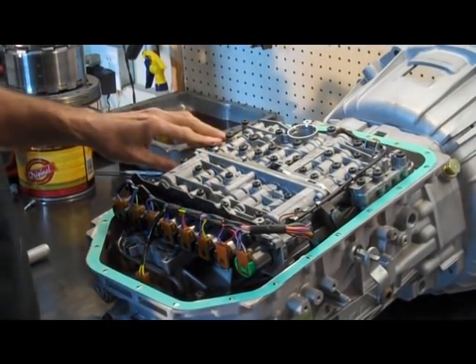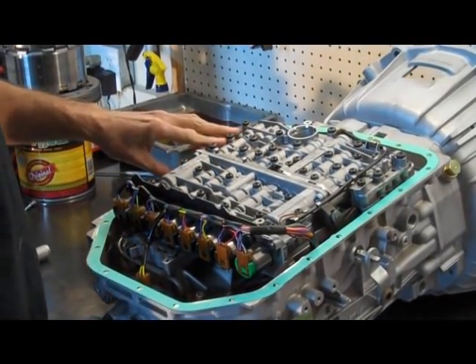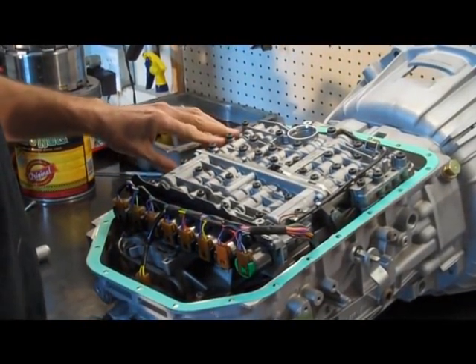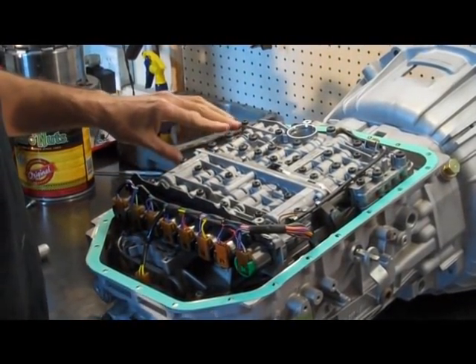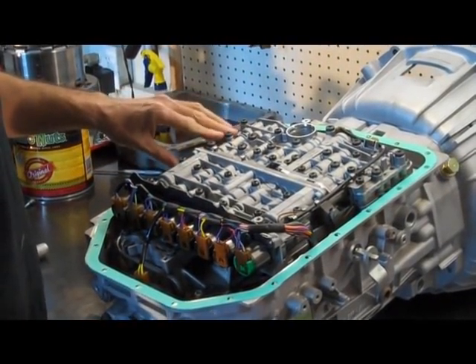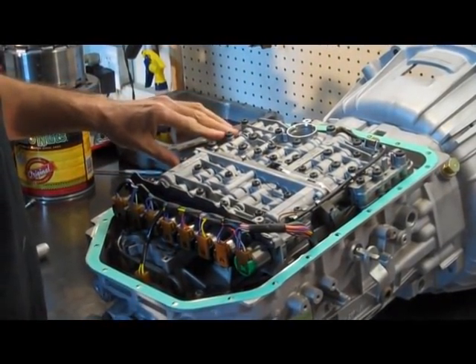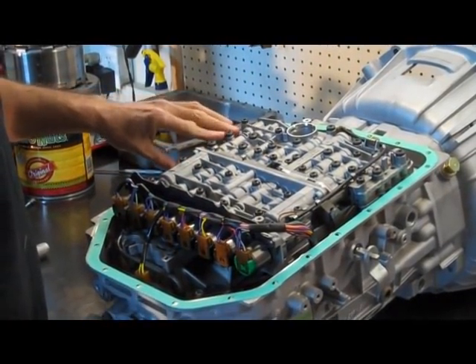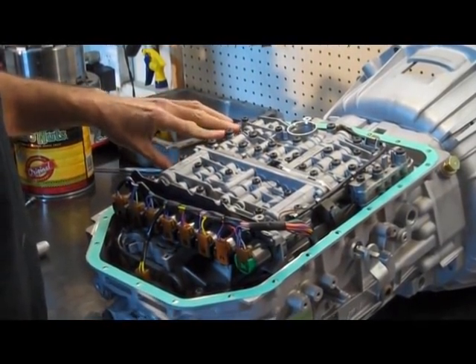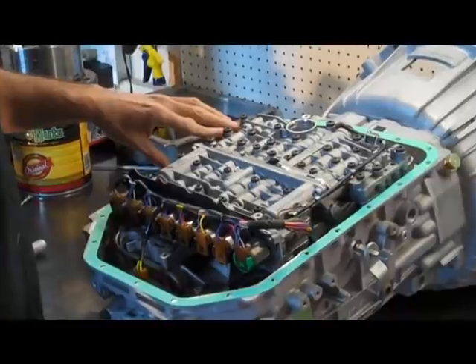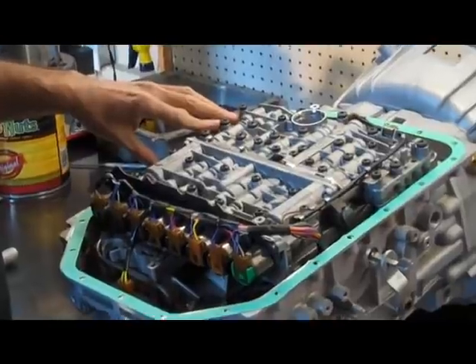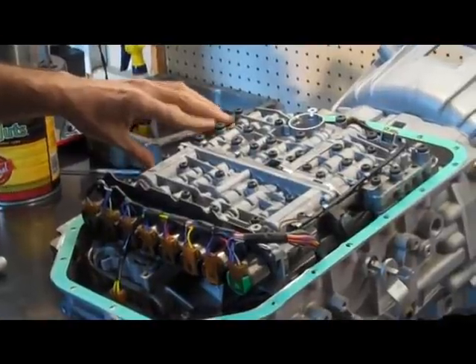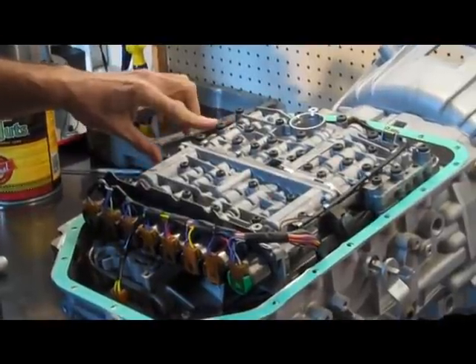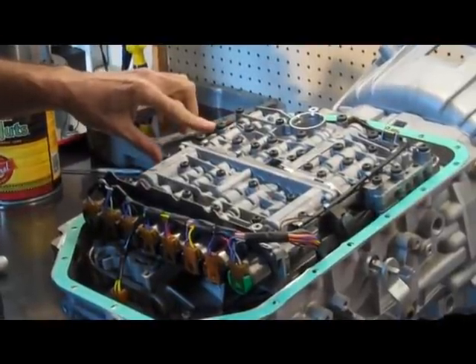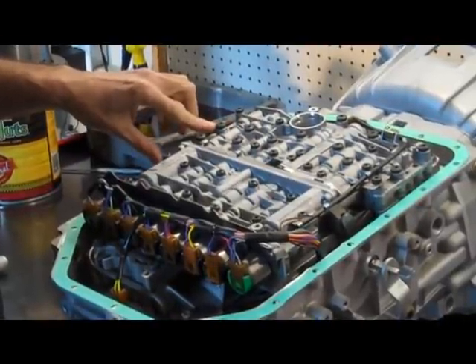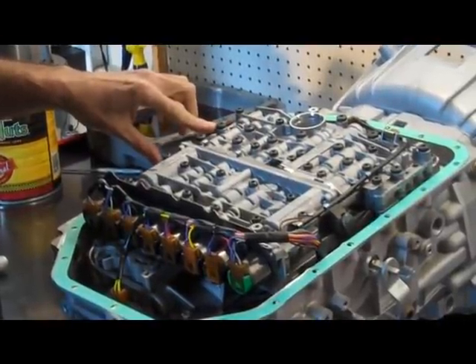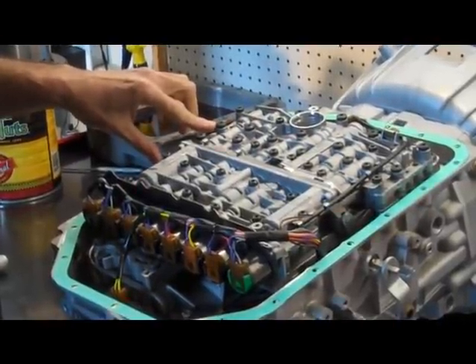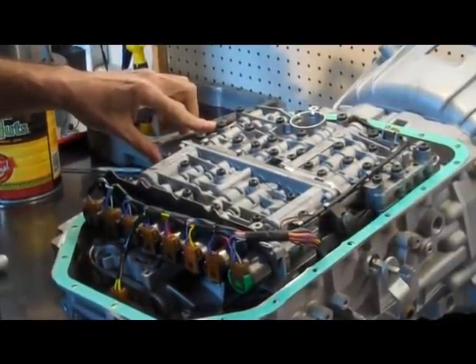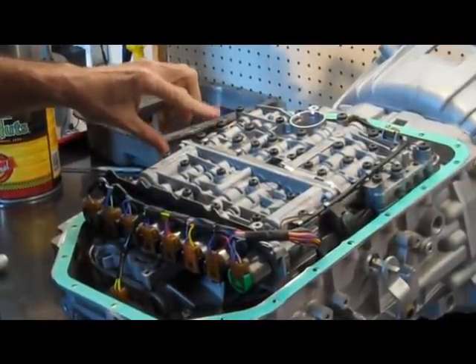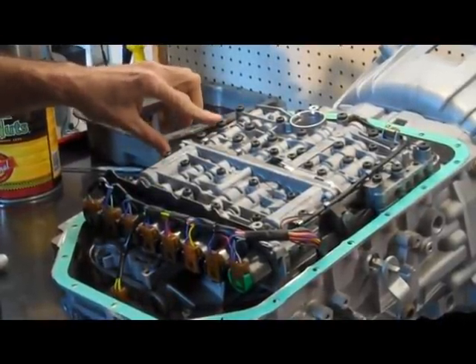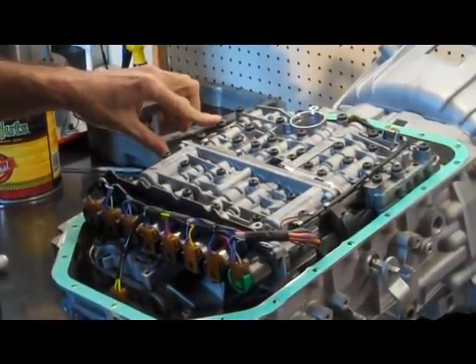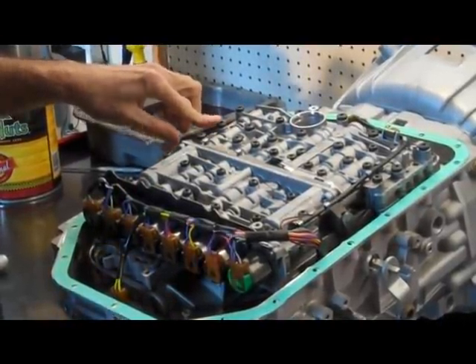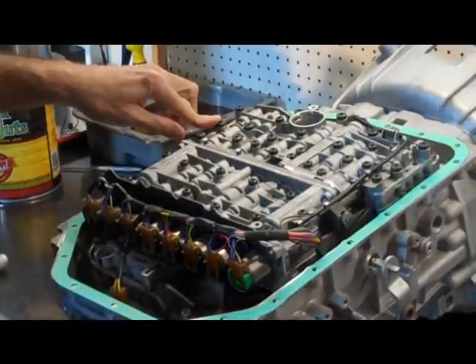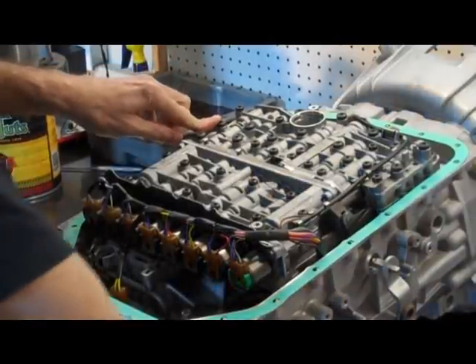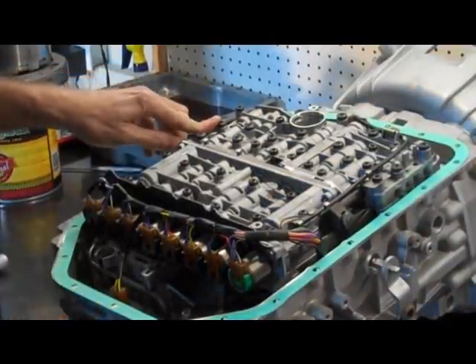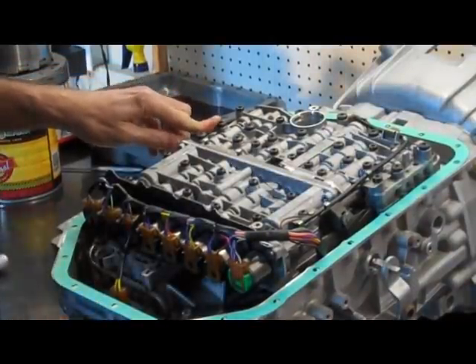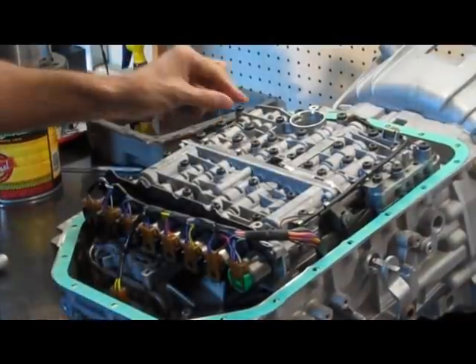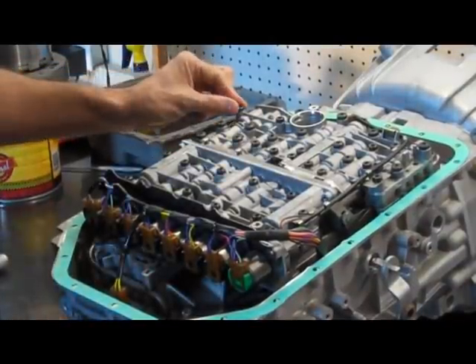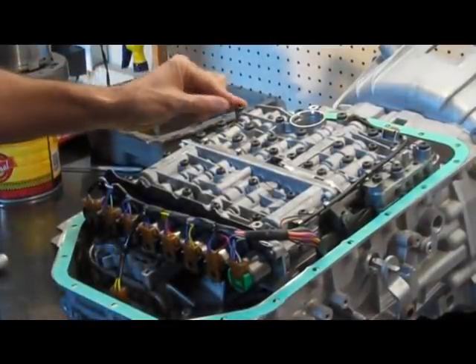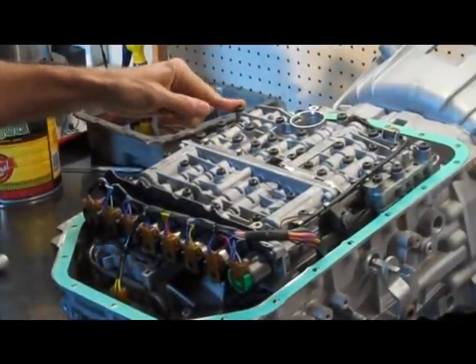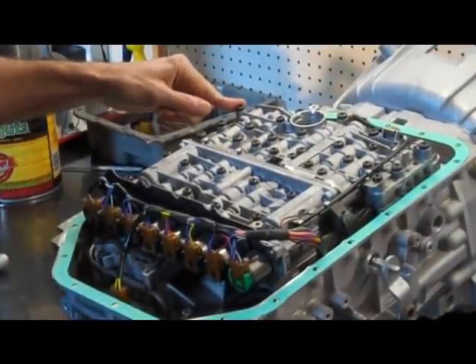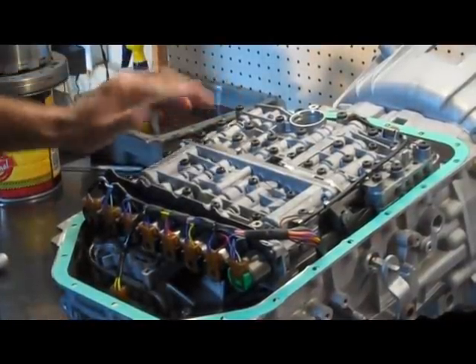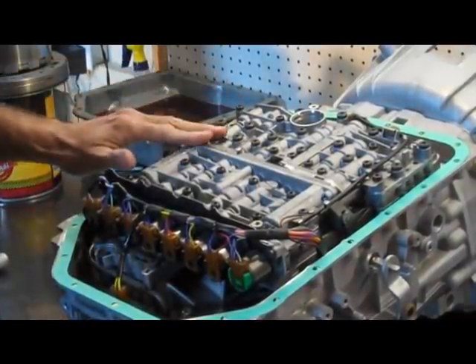Now in this valve body, there's a bunch of bolts that are all T27. Some of them have a larger head on the bolt — those are the only ones you want to take out. The ones with the smaller heads, you do not want to take out.